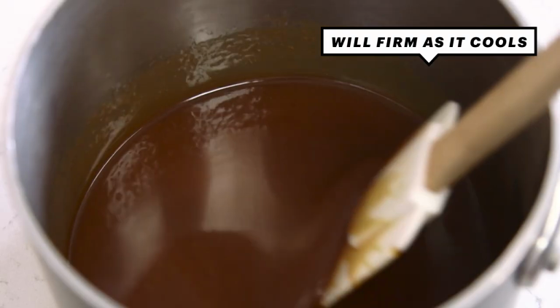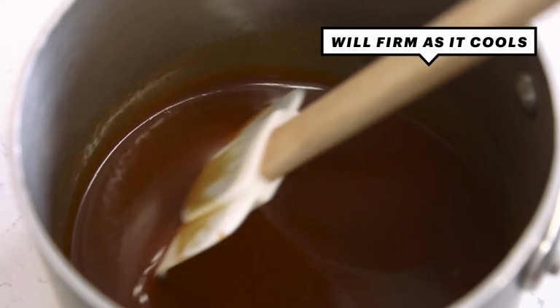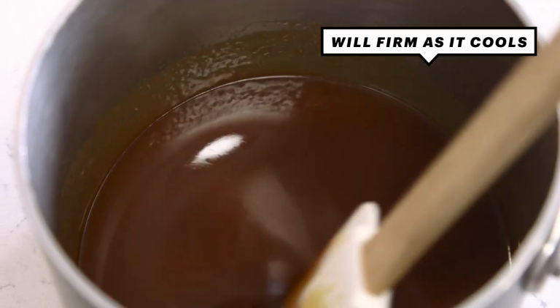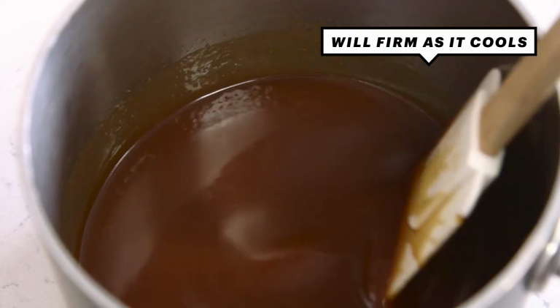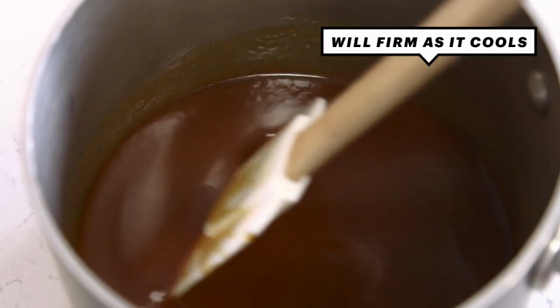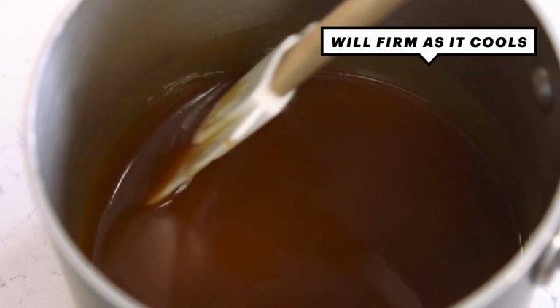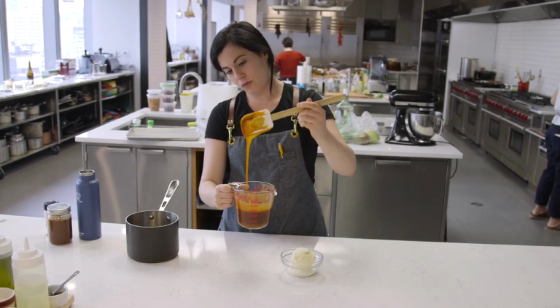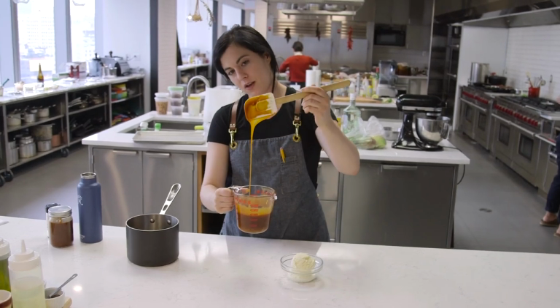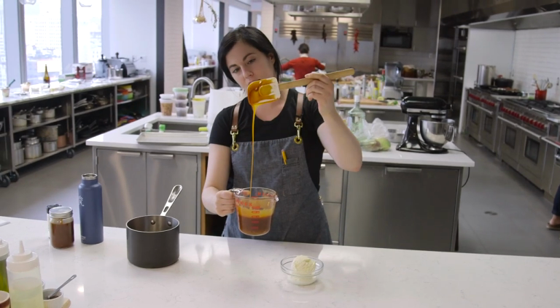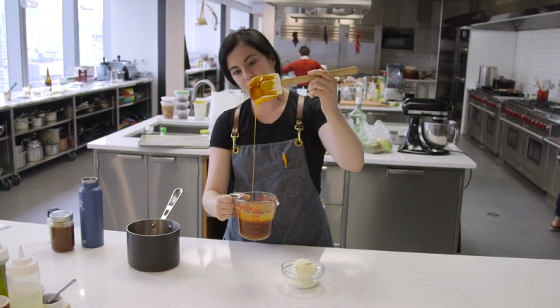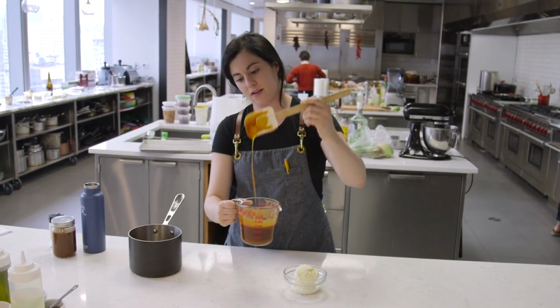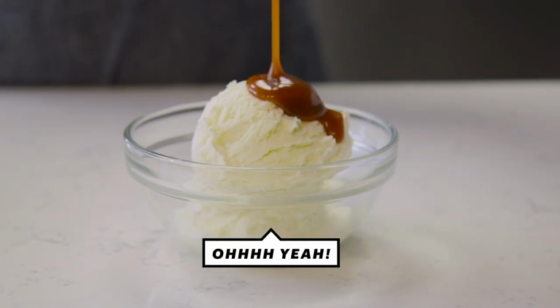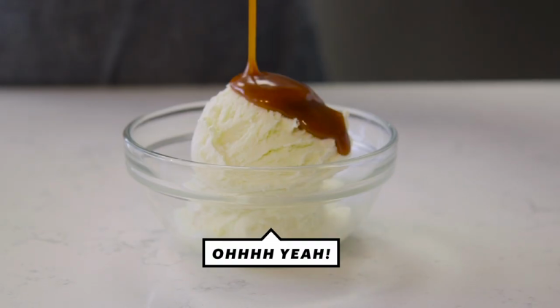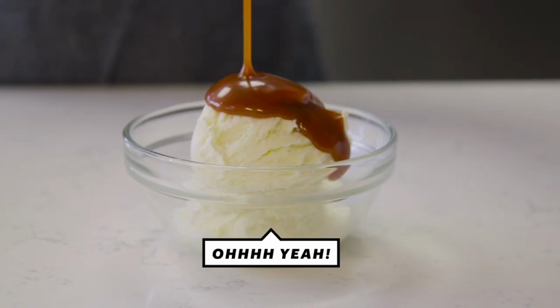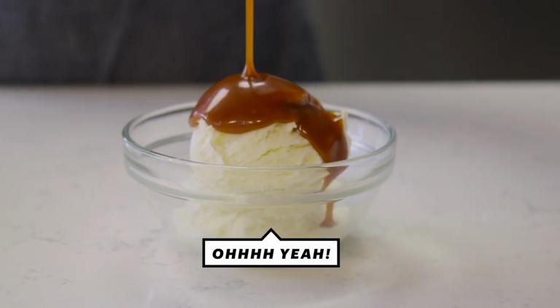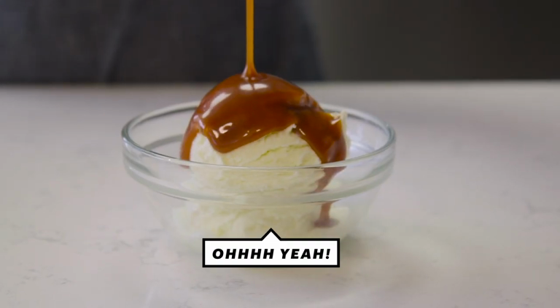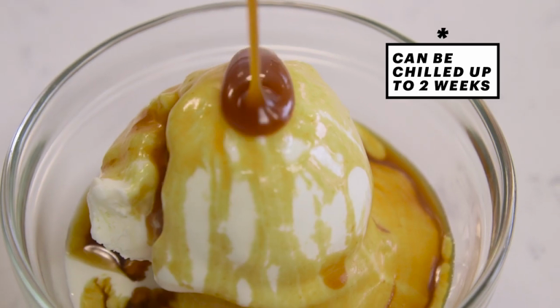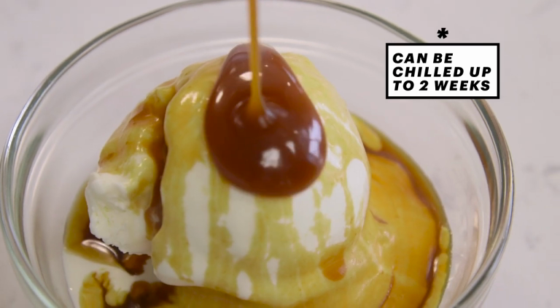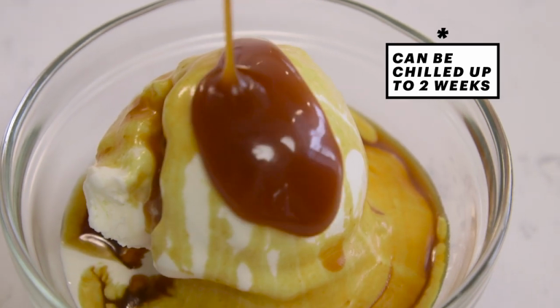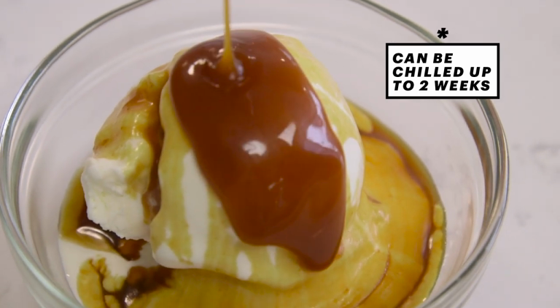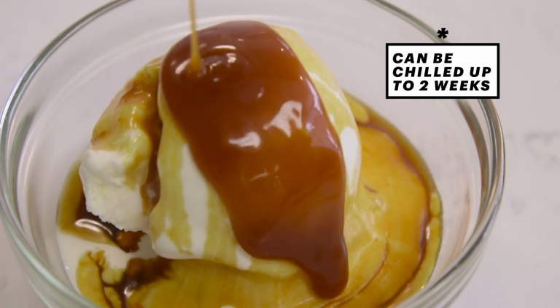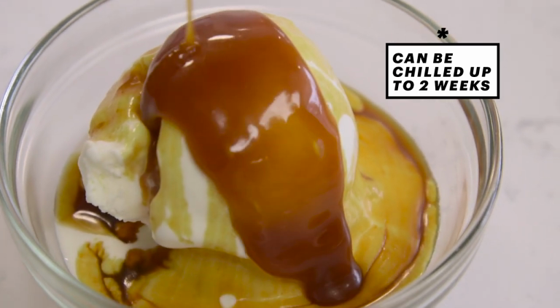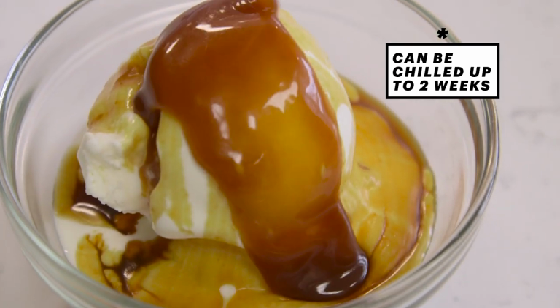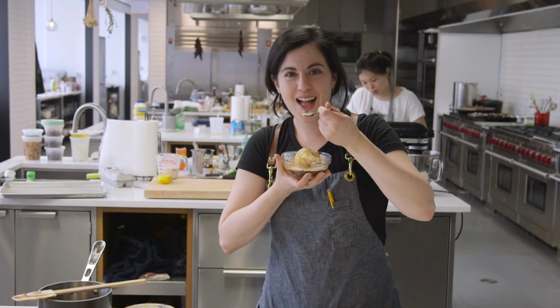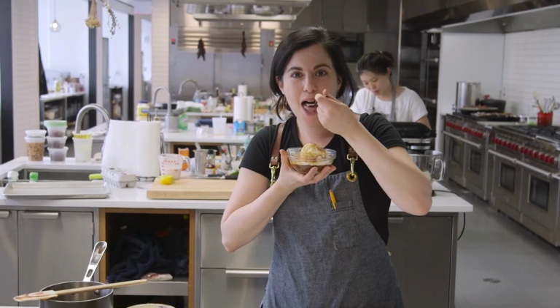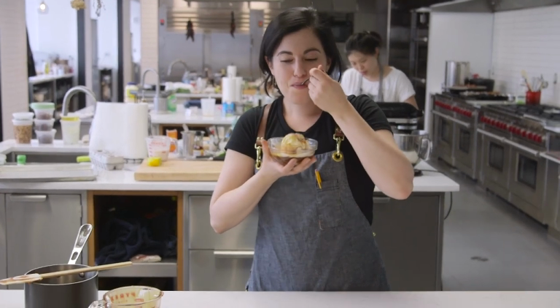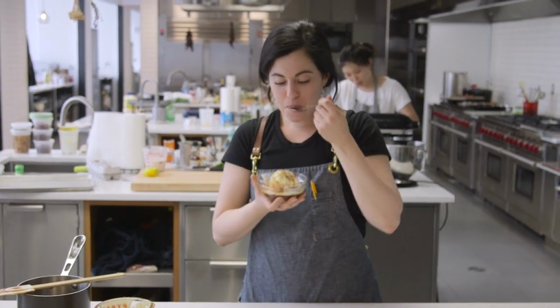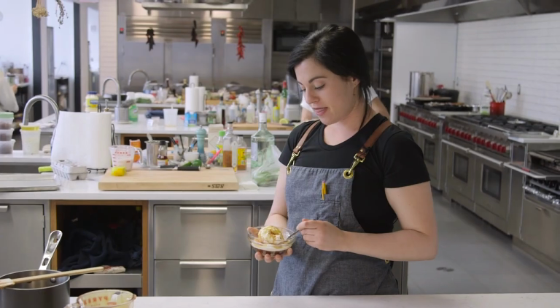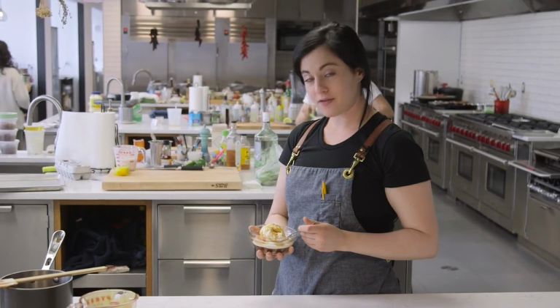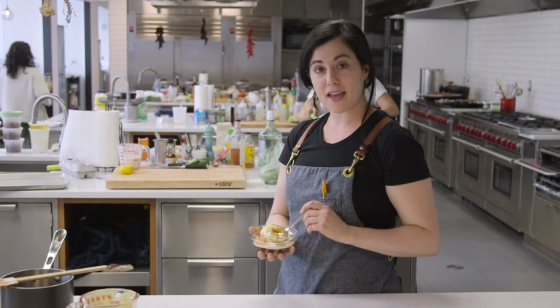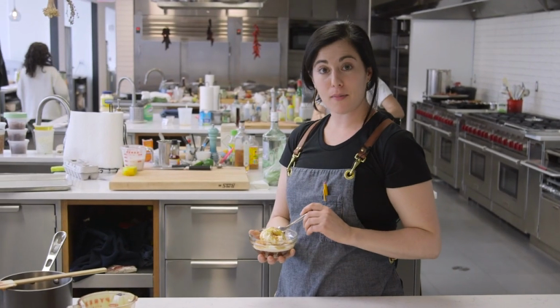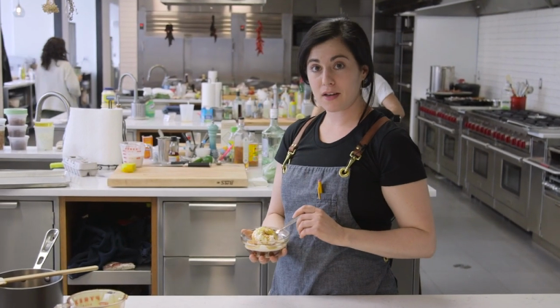It's had some time to cool down. It's a really lovely consistency. This is just run-of-the-mill vanilla ice cream. Thanks for making caramel with me.